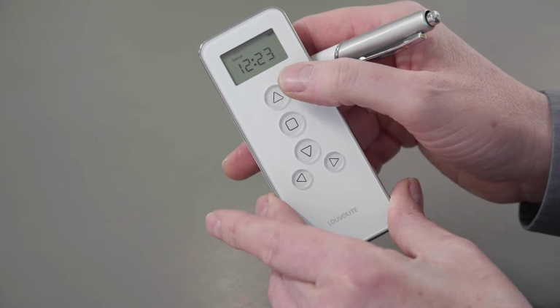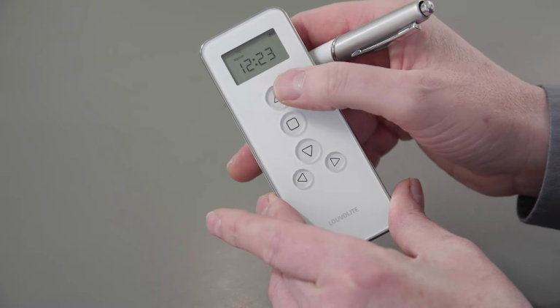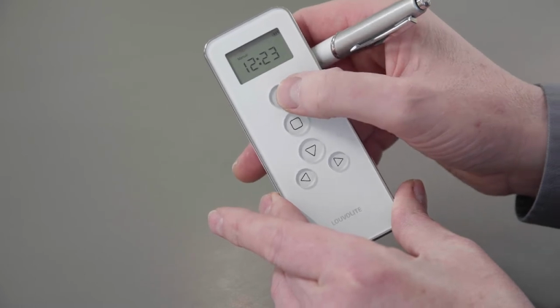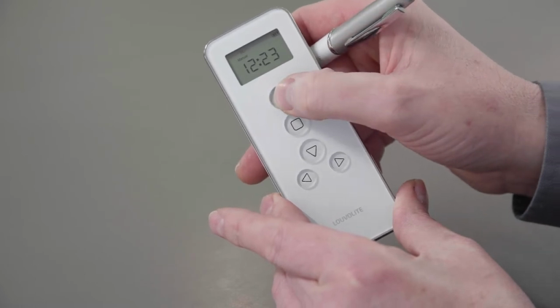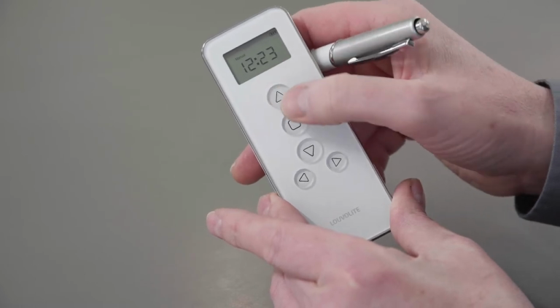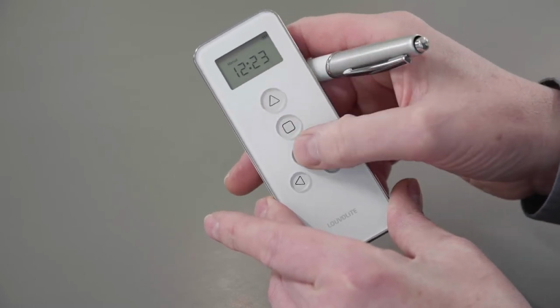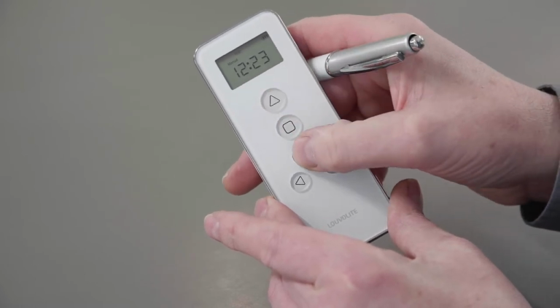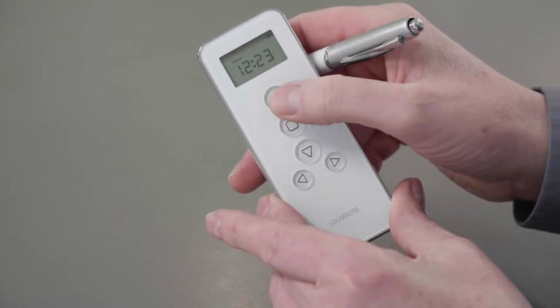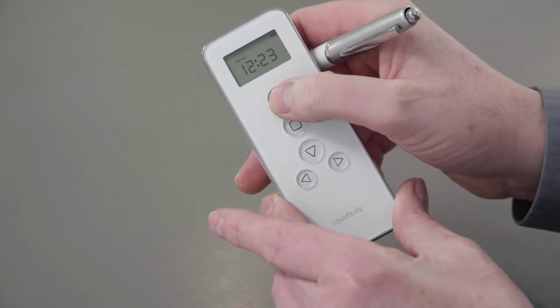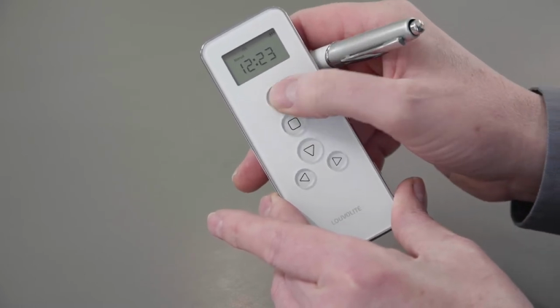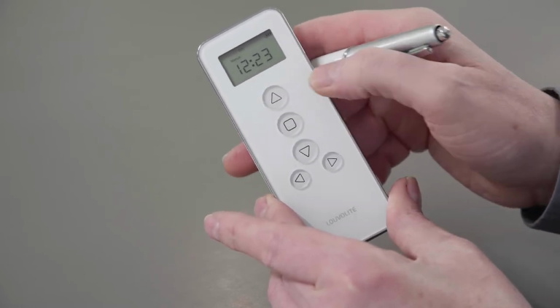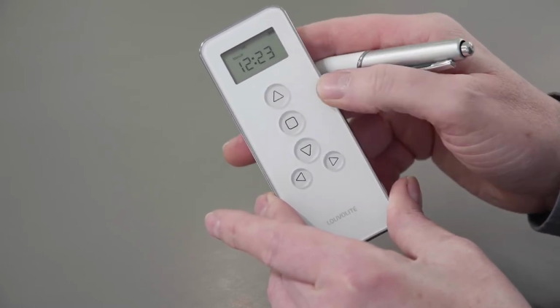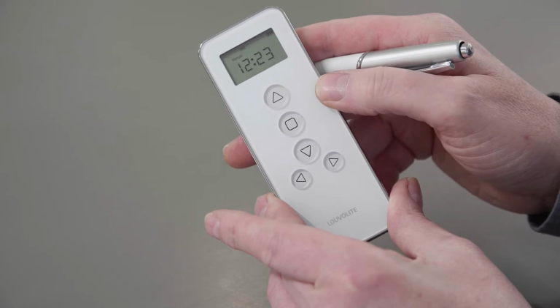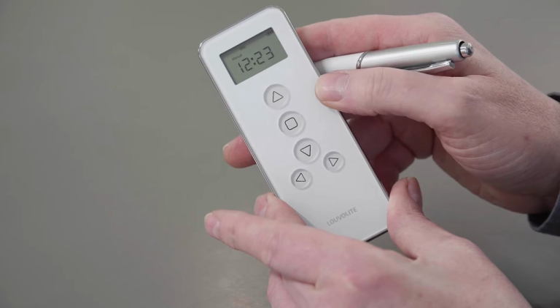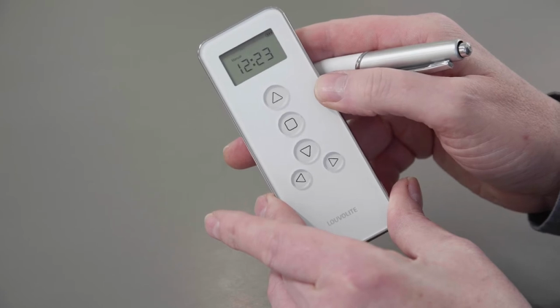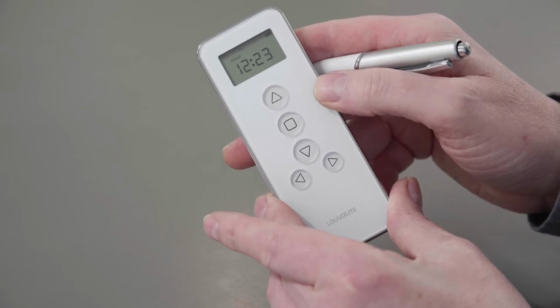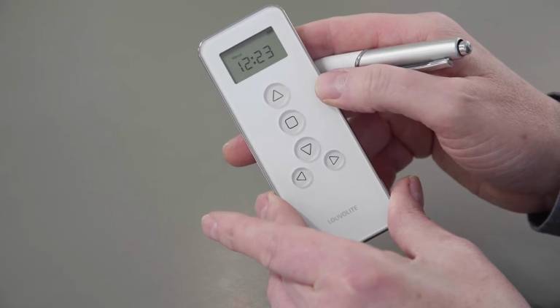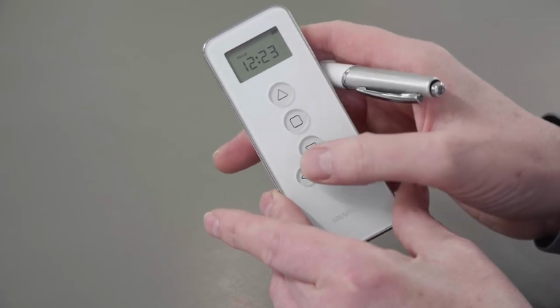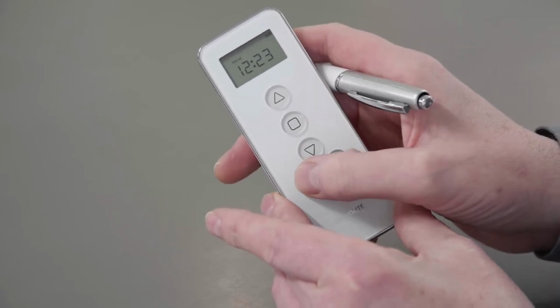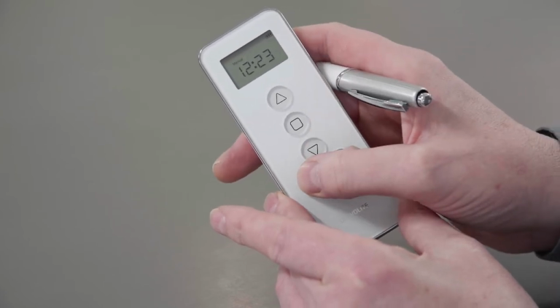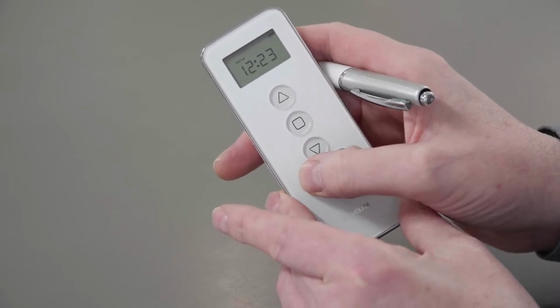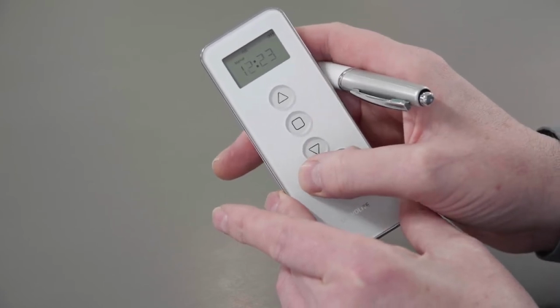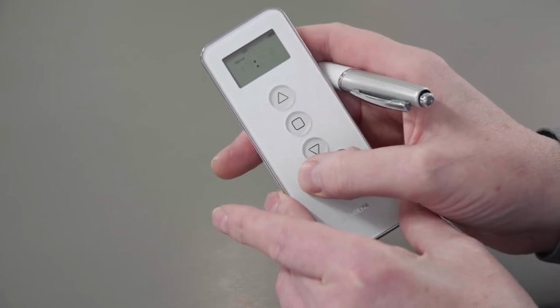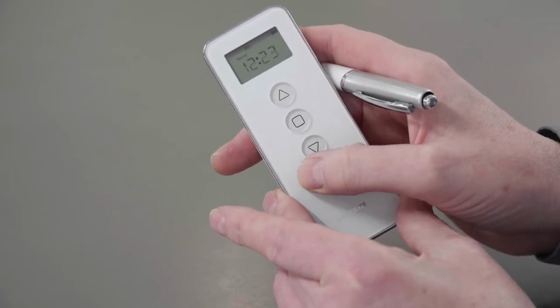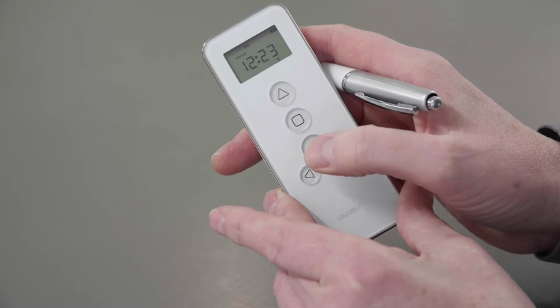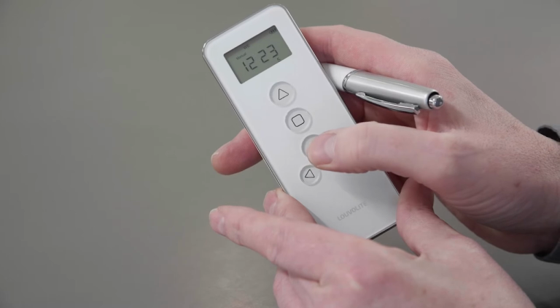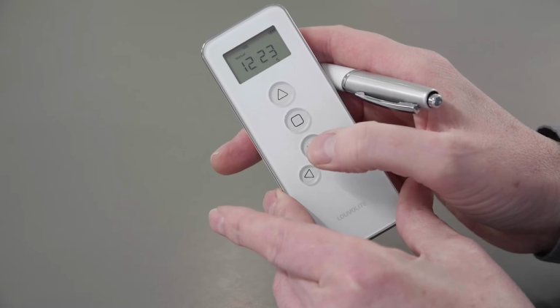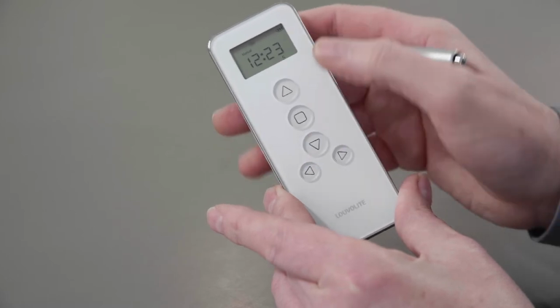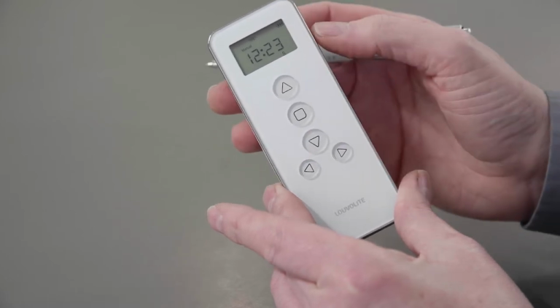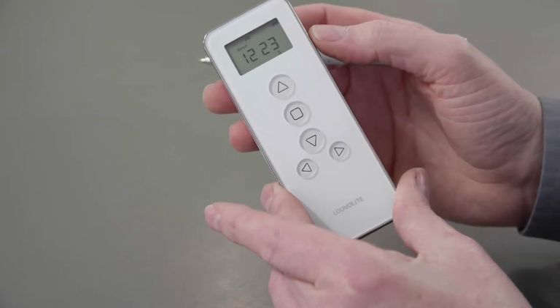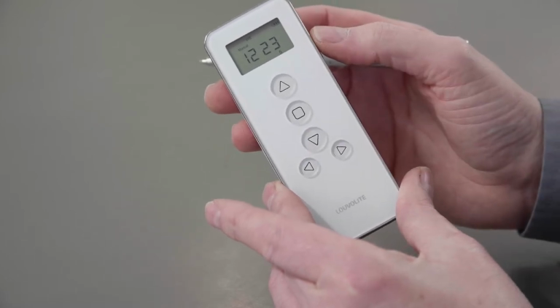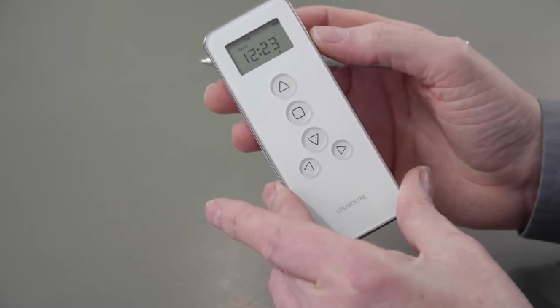The days can be adjusted by use of the up and down buttons. When you're happy with the settings, press and hold the bottom left button until the screen flashes. The time is now set.